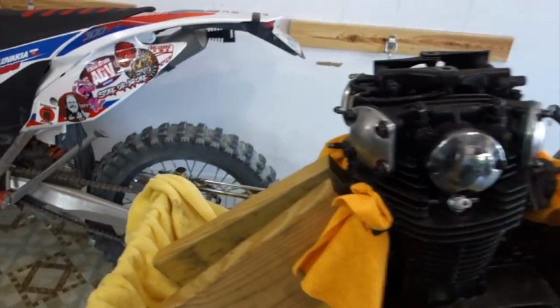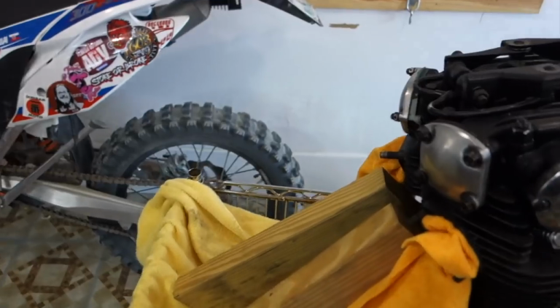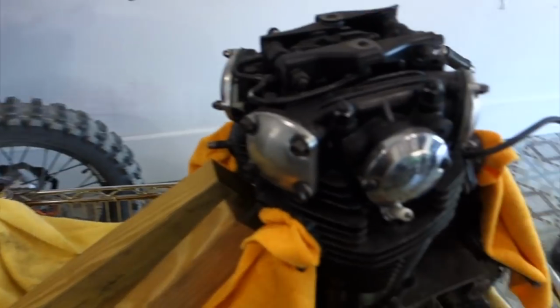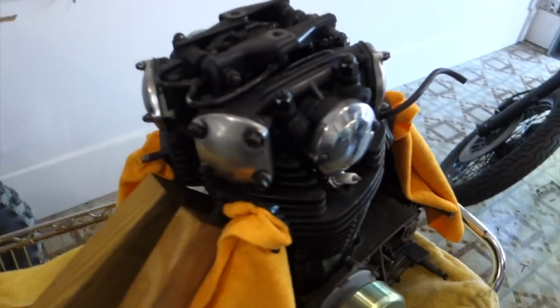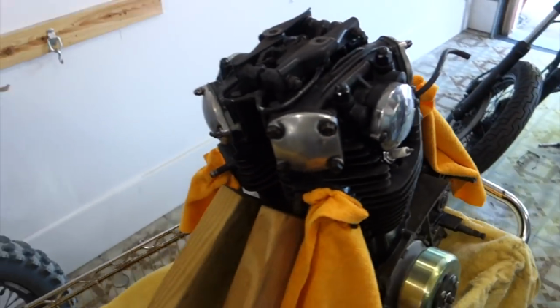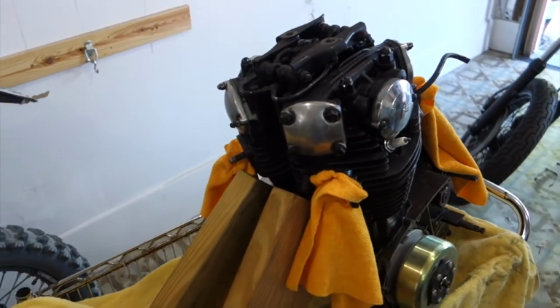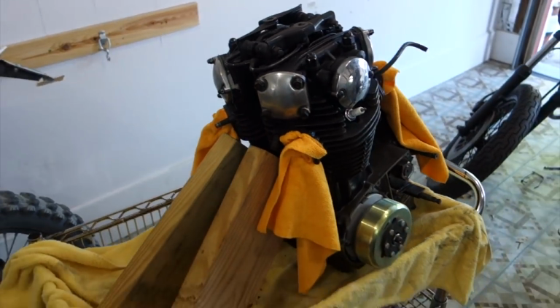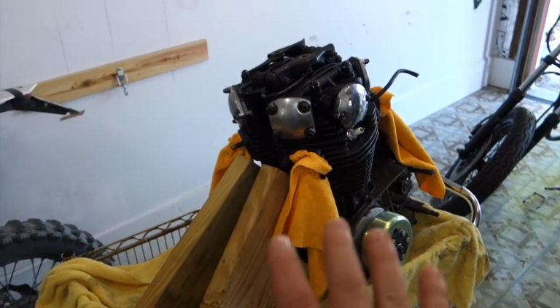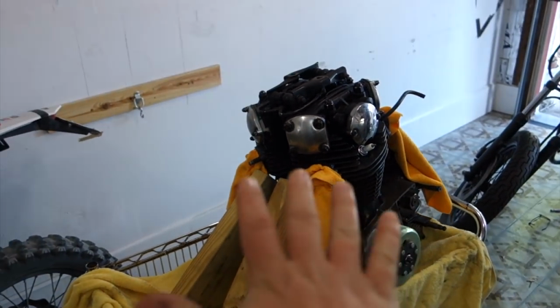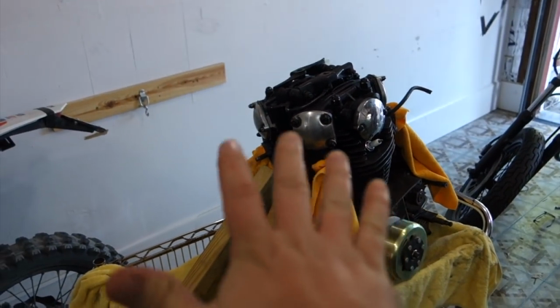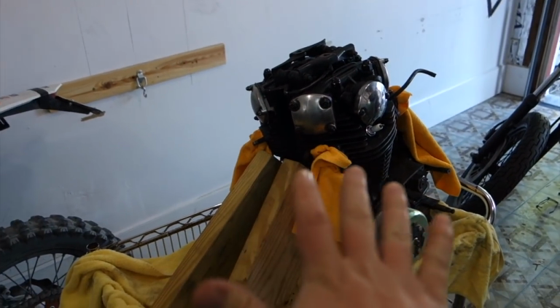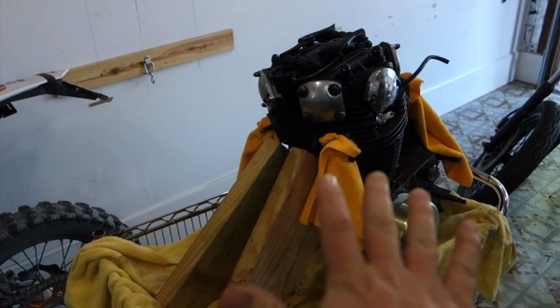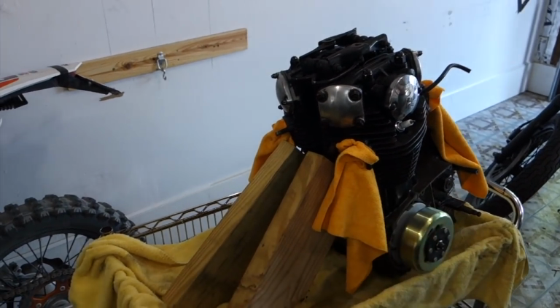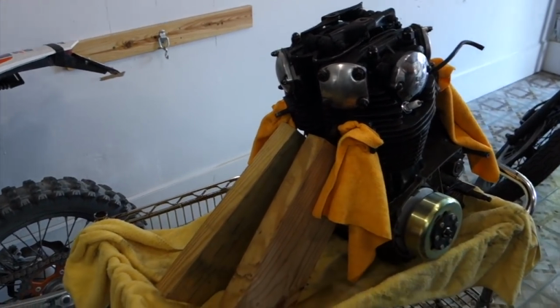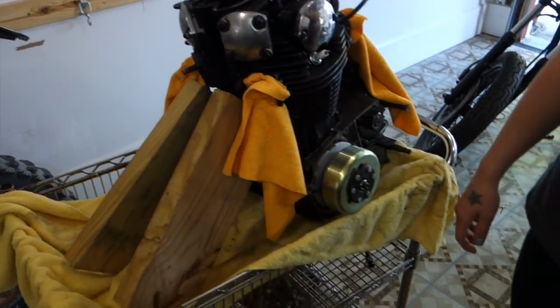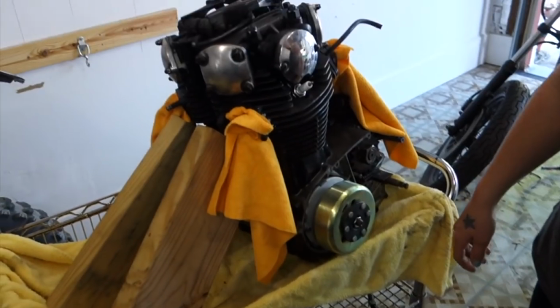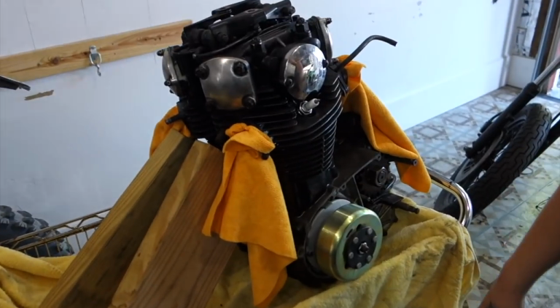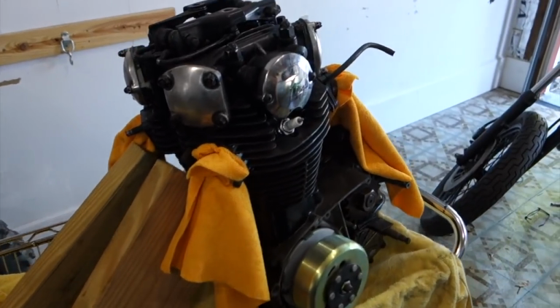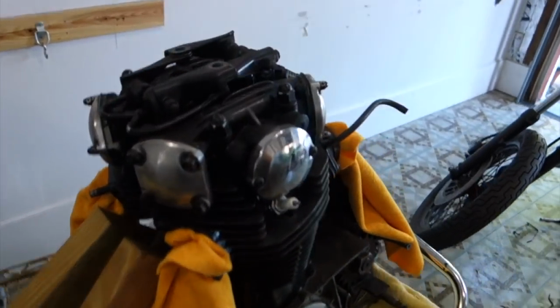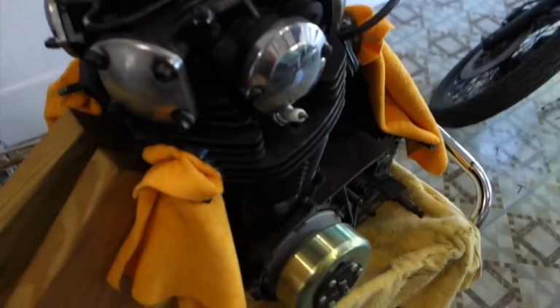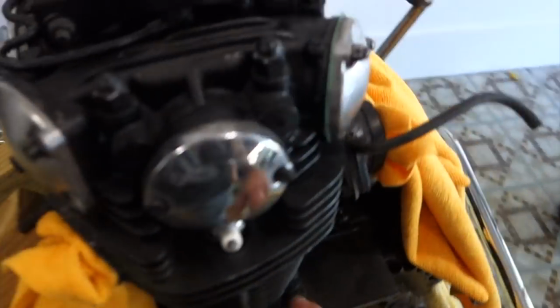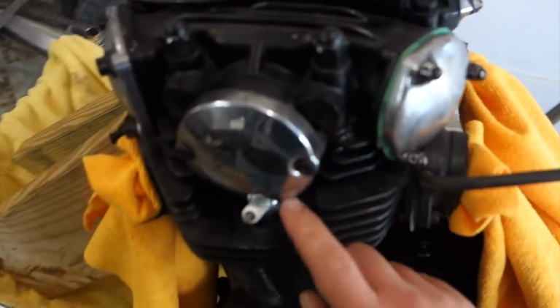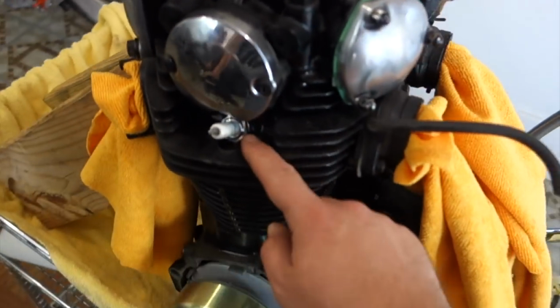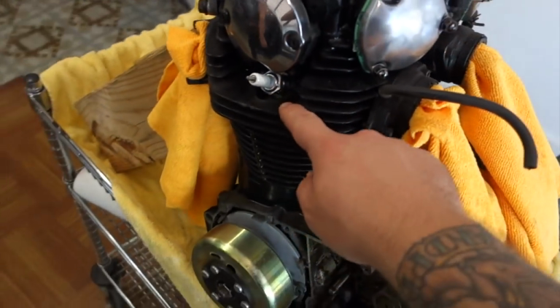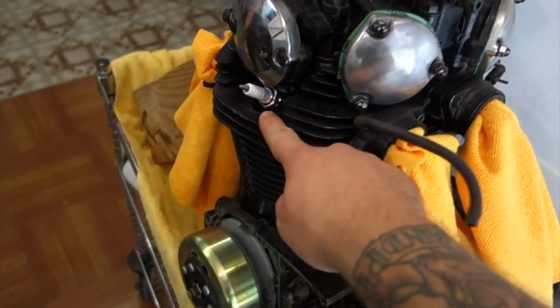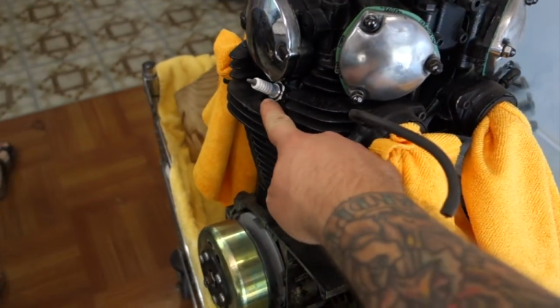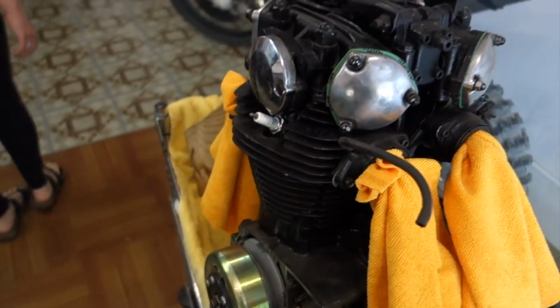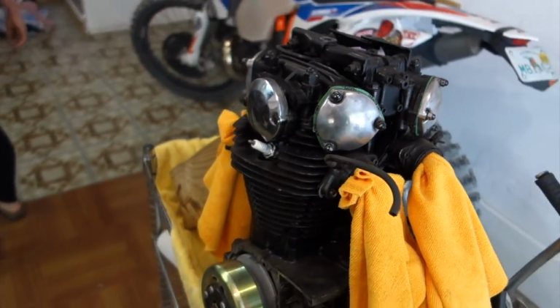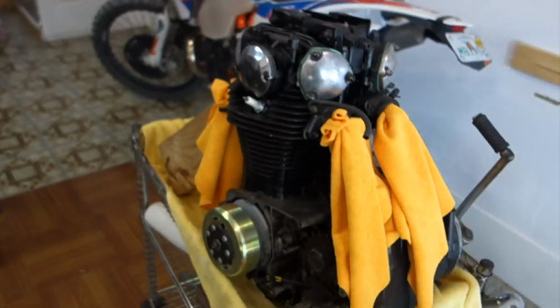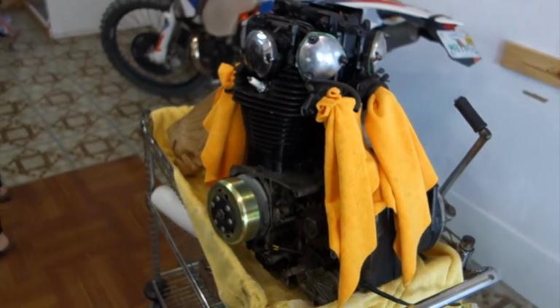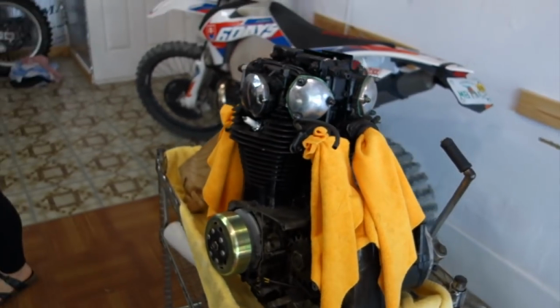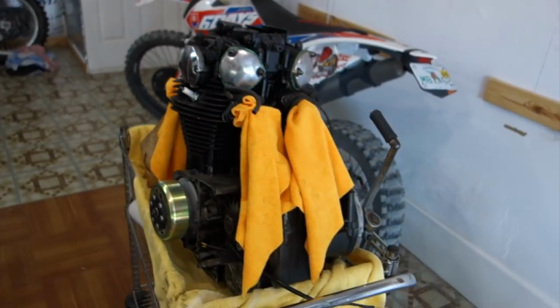Looking at this engine, just looking at it from here on camera, it looks like — wow, that's a cool blacked out engine. You might be like, that's murdered out. Yeah, I like that blacked out style.